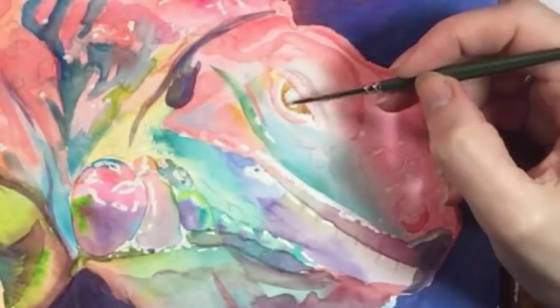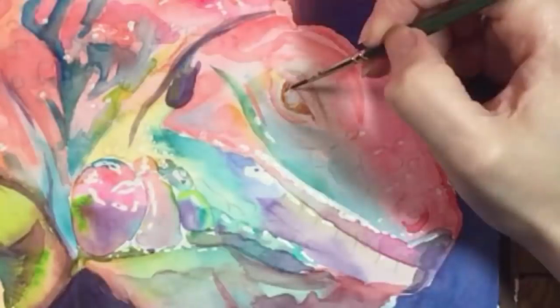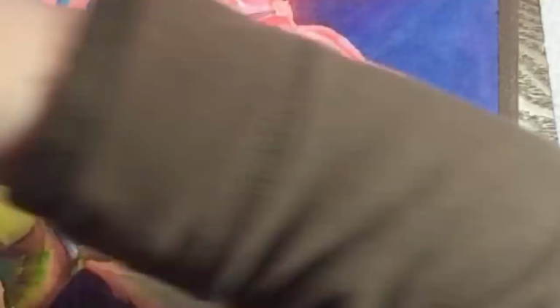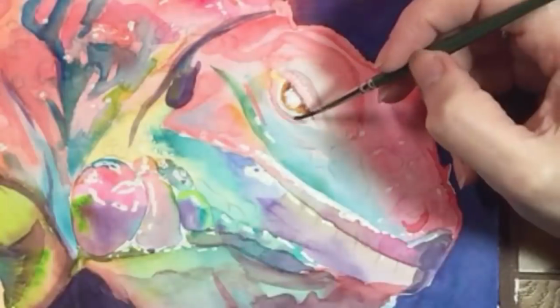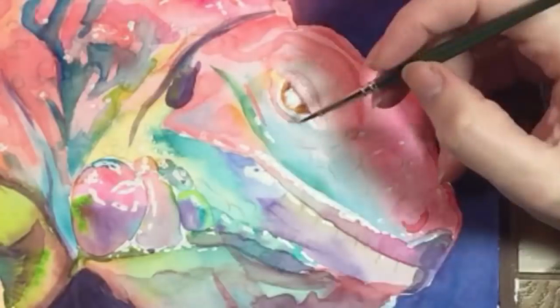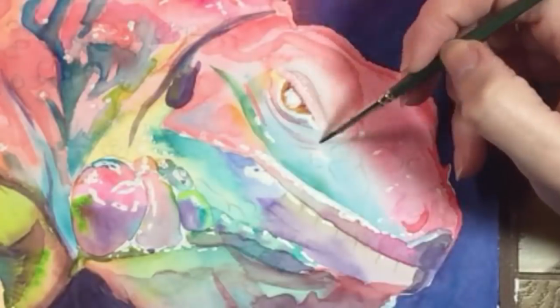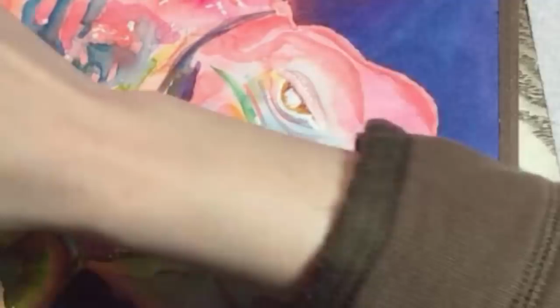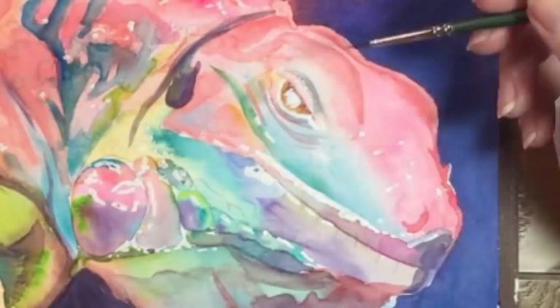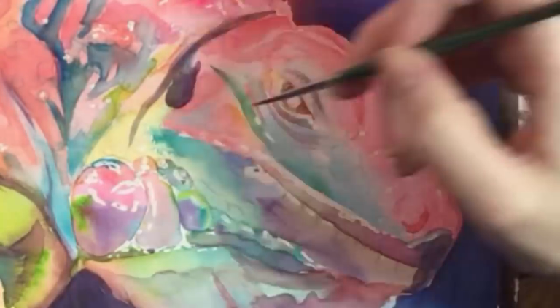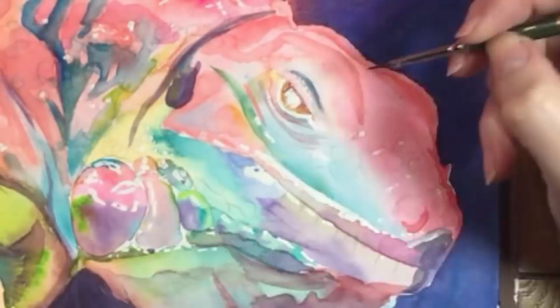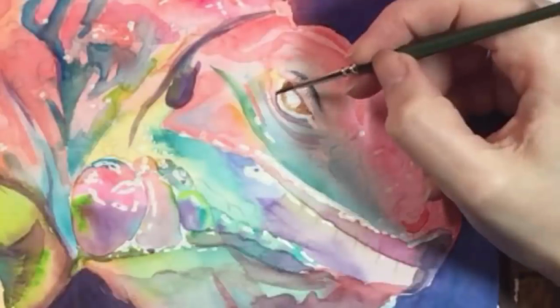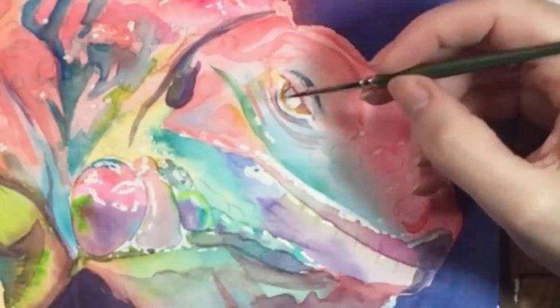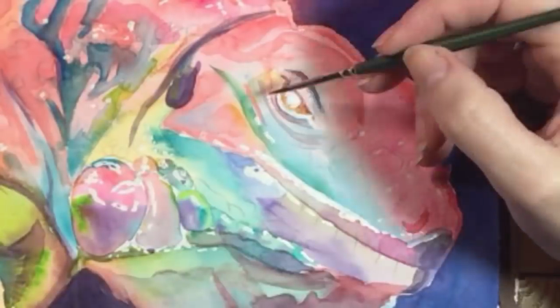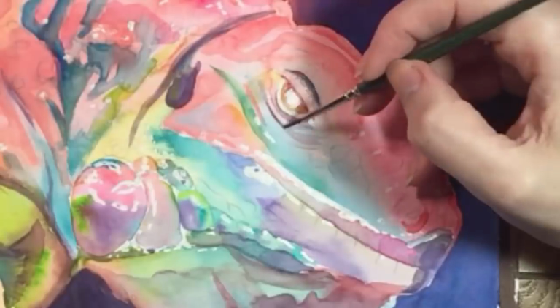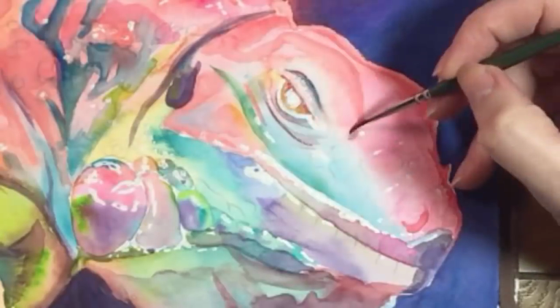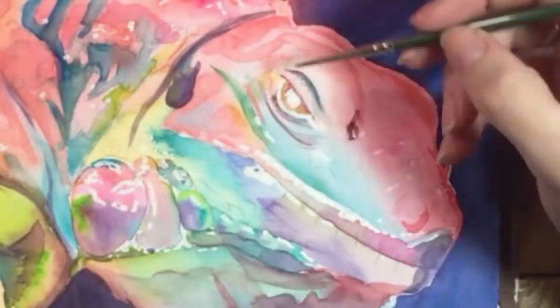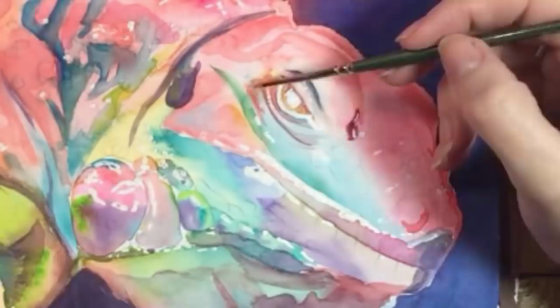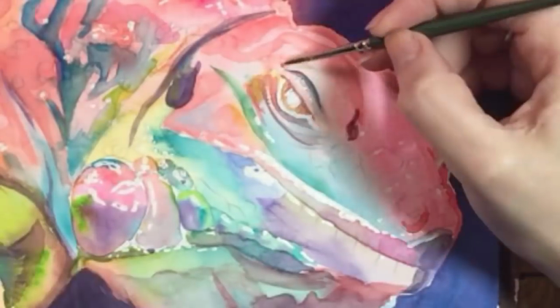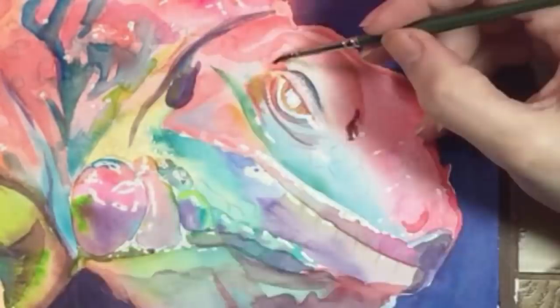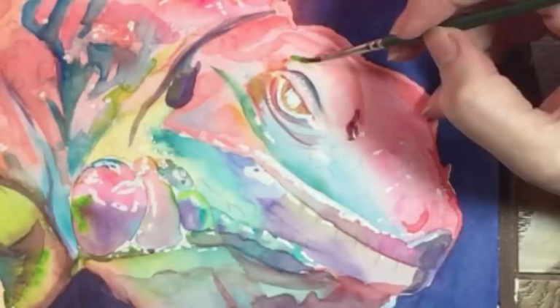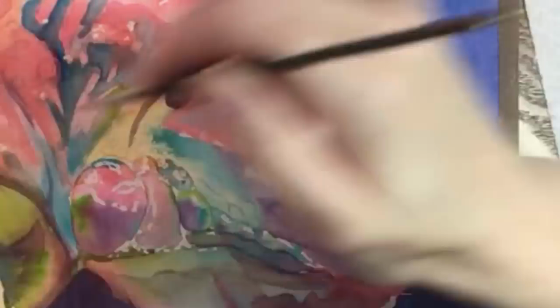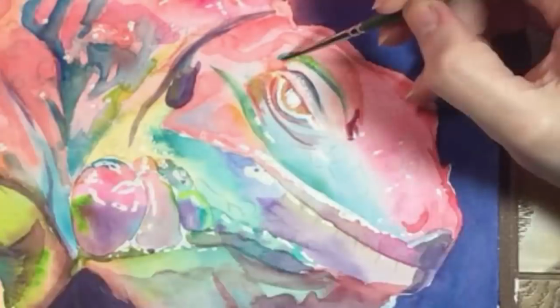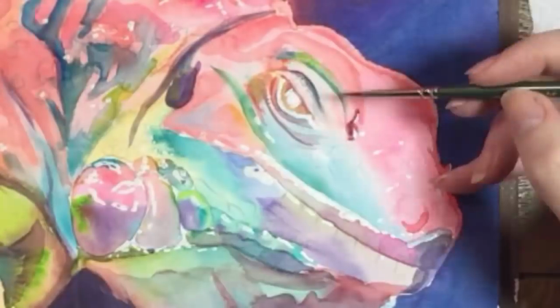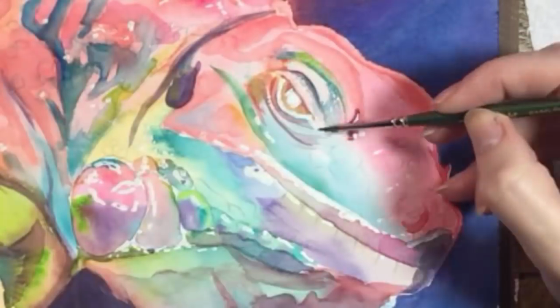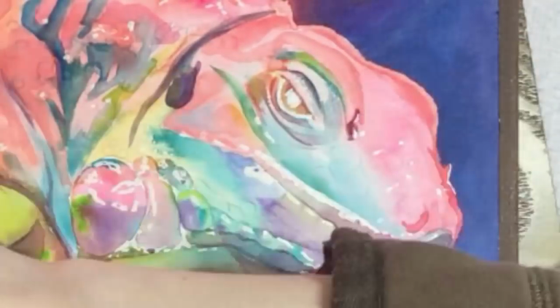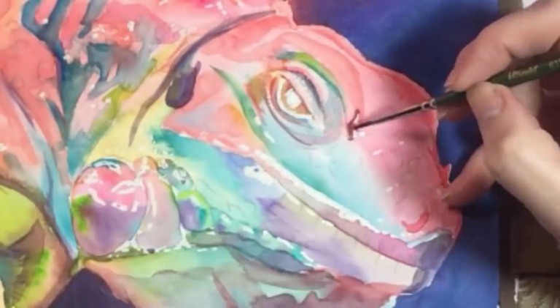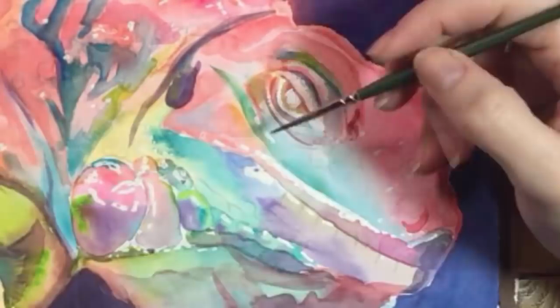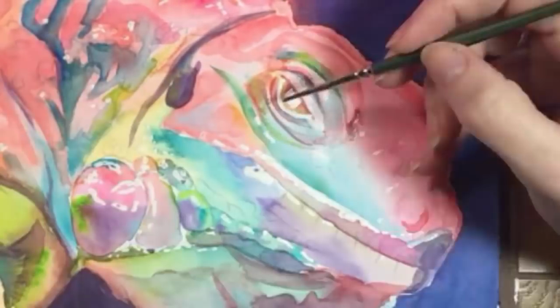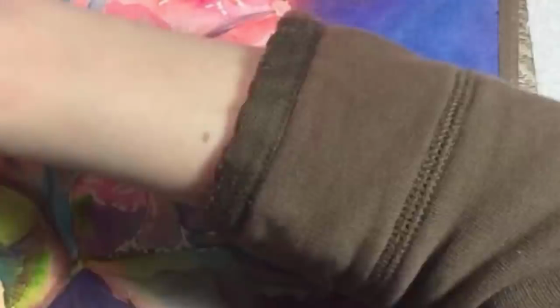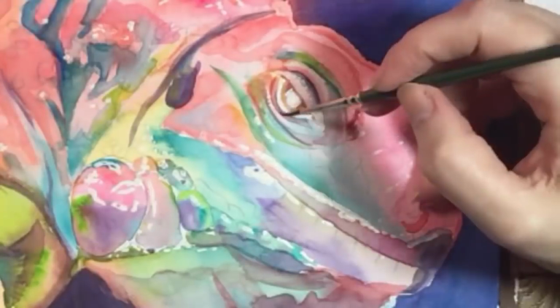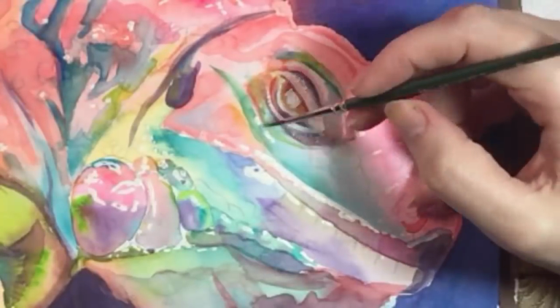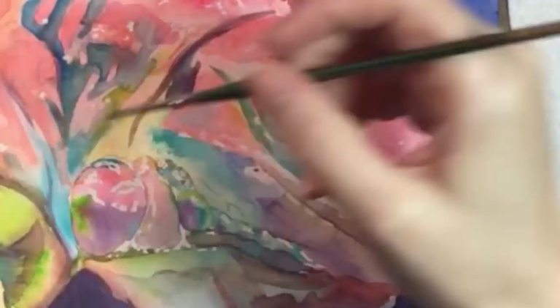Let's tighten up the eye. It's a golden brown color, and around the eye are lots of wrinkles and folds in a variety of colors. I'm using a number one round brush to take care of this little stuff.